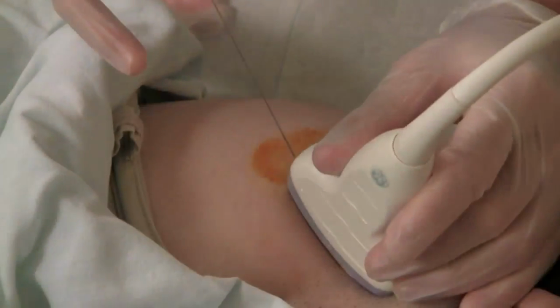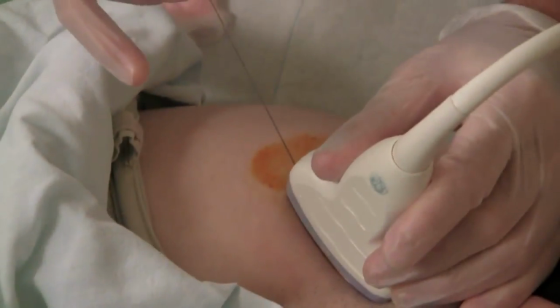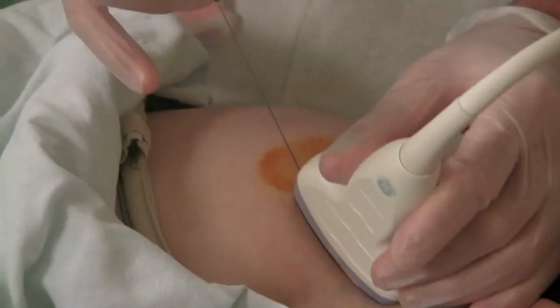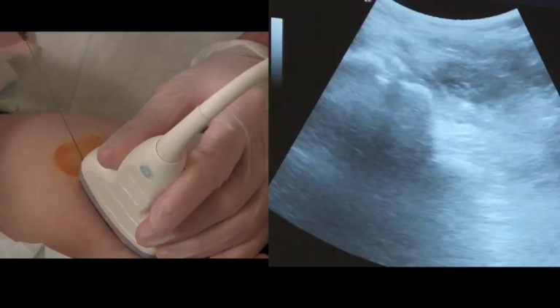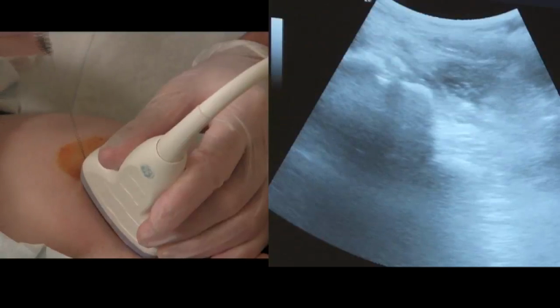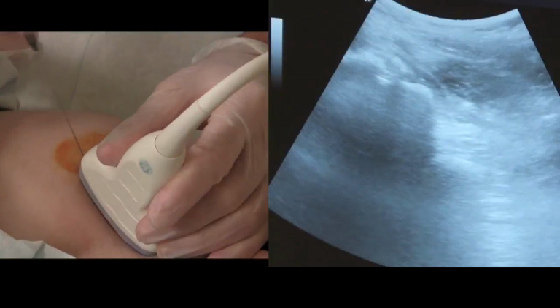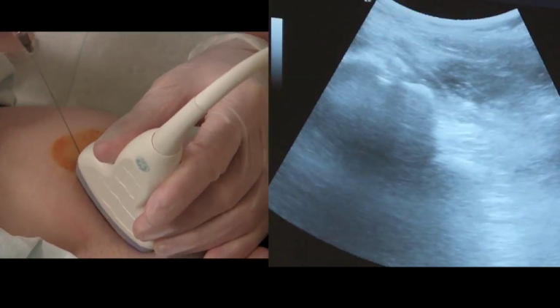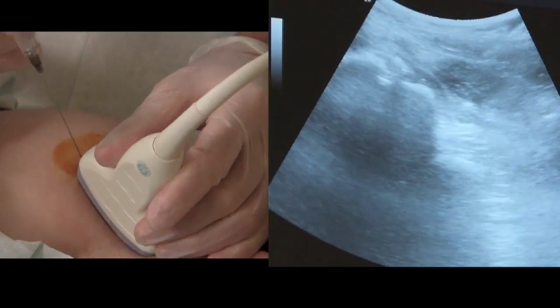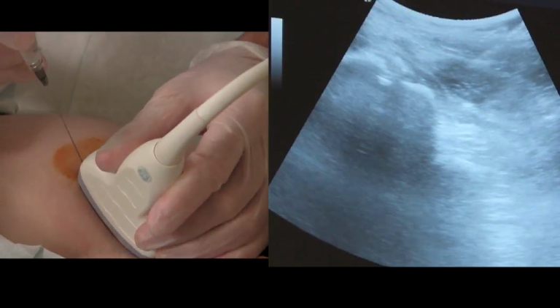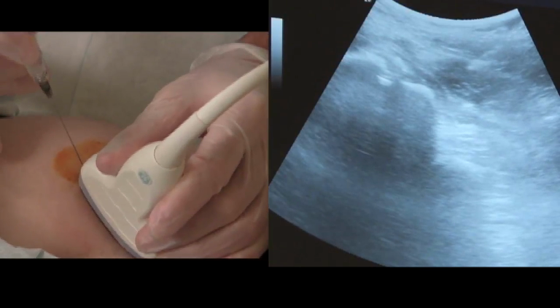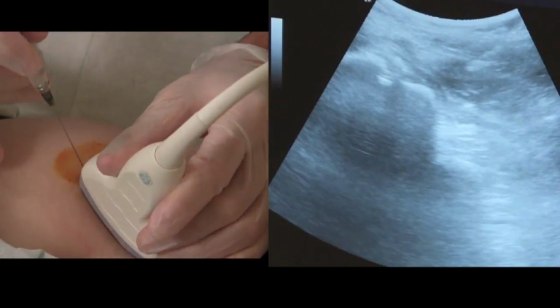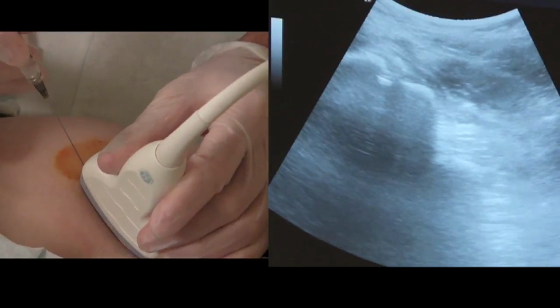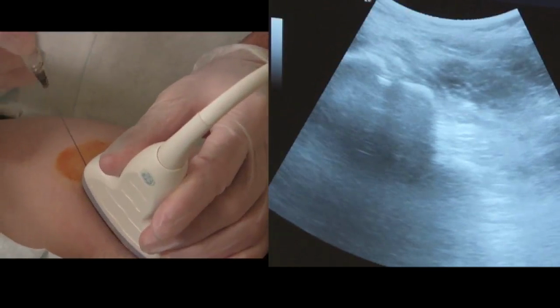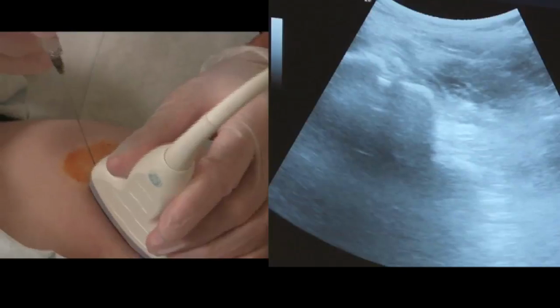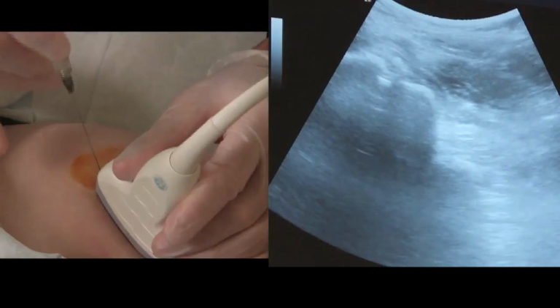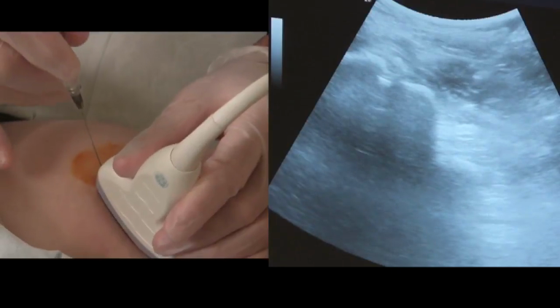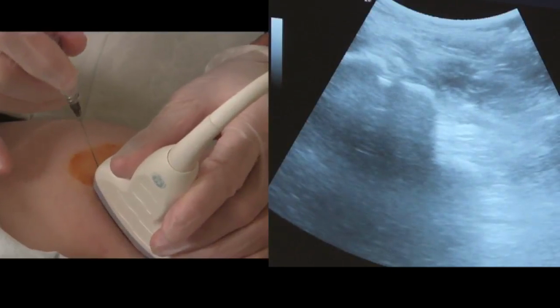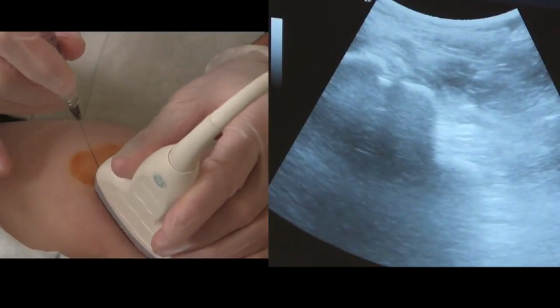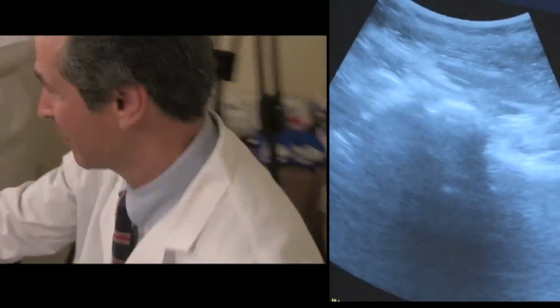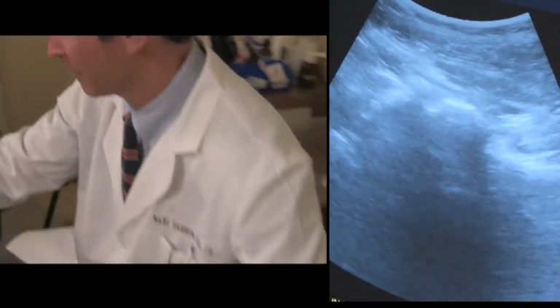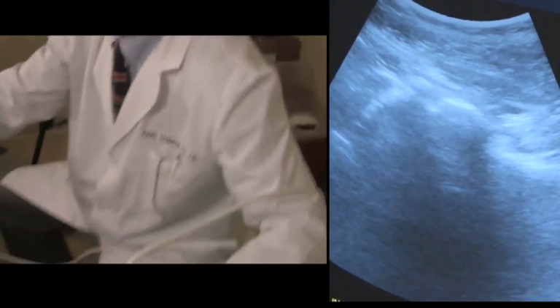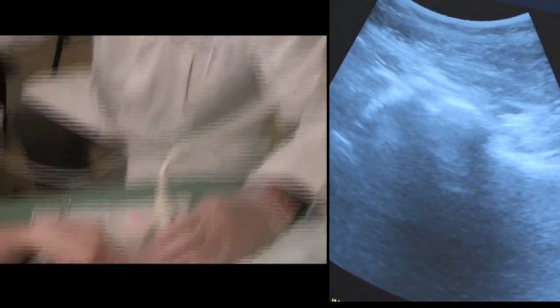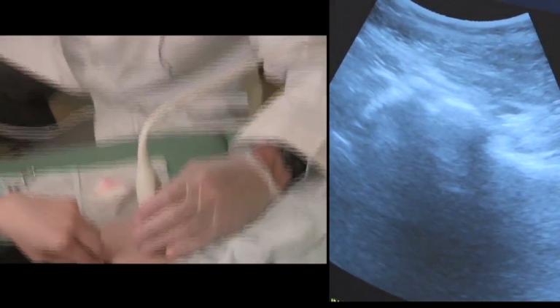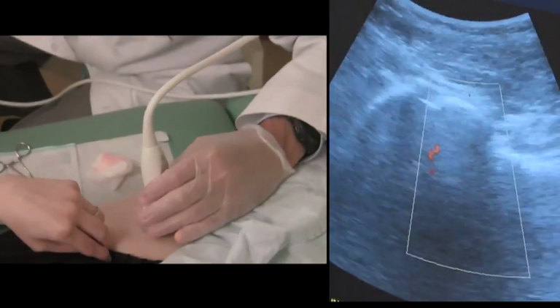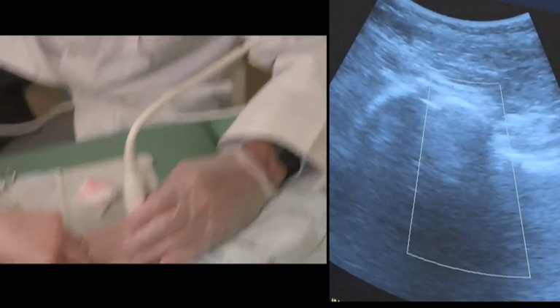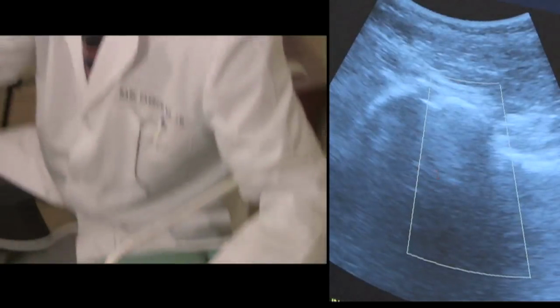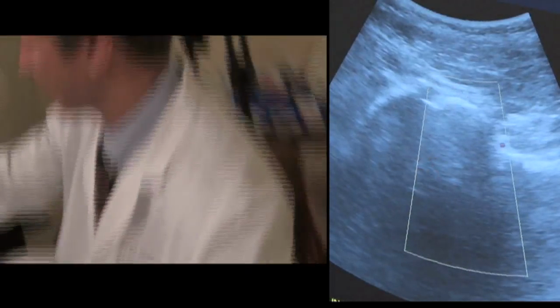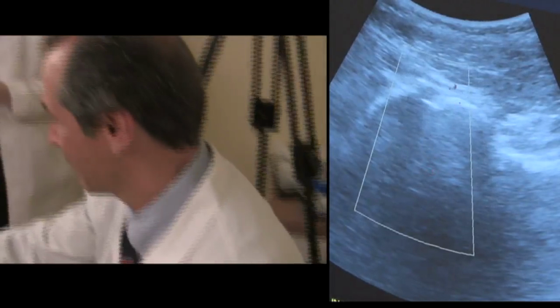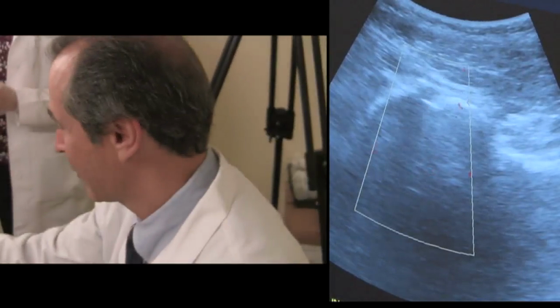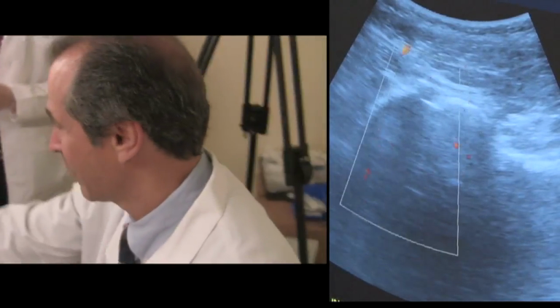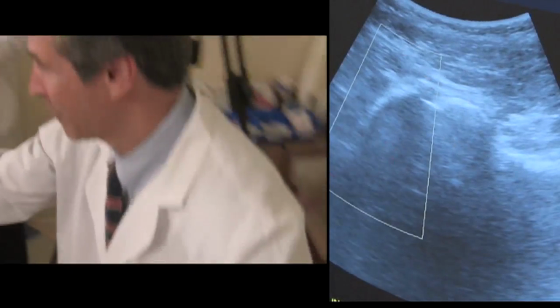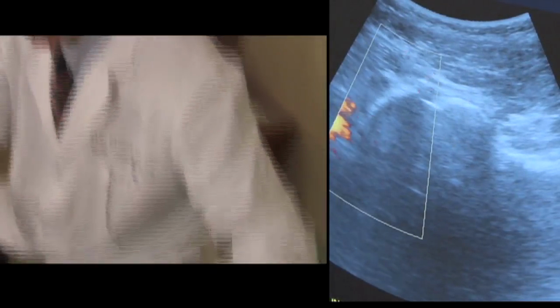You are looking at me injecting this patient's hip under ultrasound guidance. You can see the needle coming into the area of the joint. I've turned on the Doppler to look for blood vessels, which indicate there is a nerve nearby. That's the femoral artery that's pulsating in red.